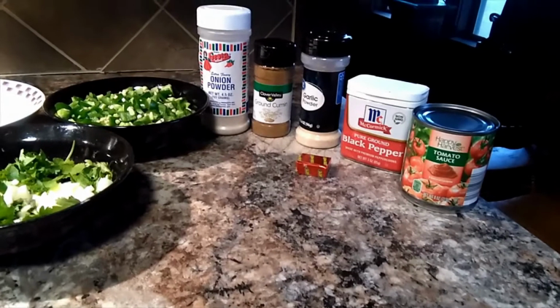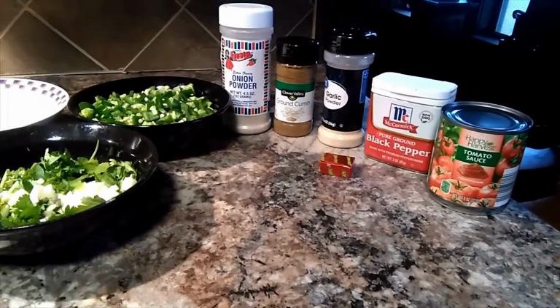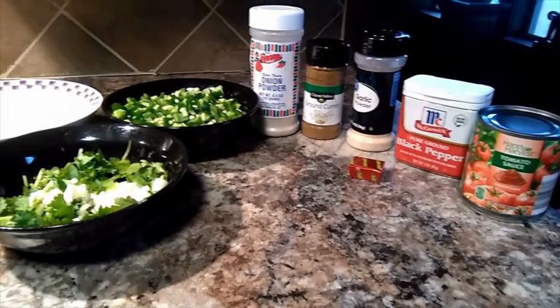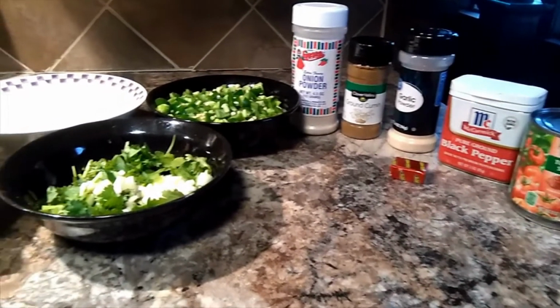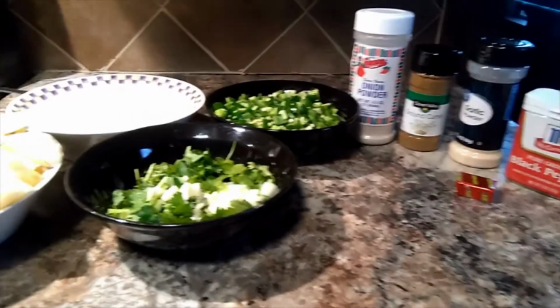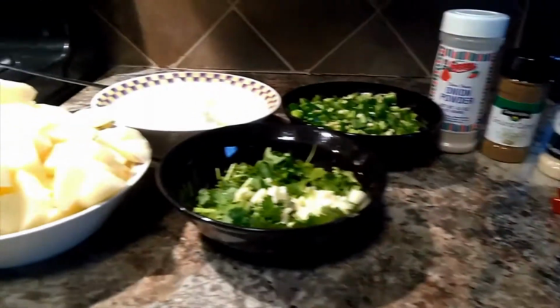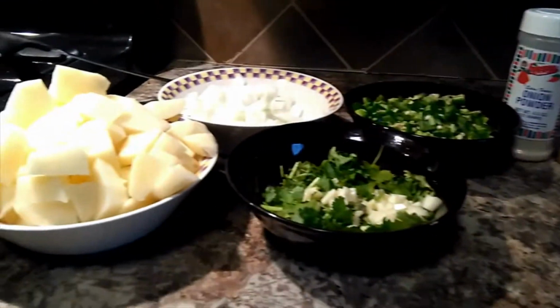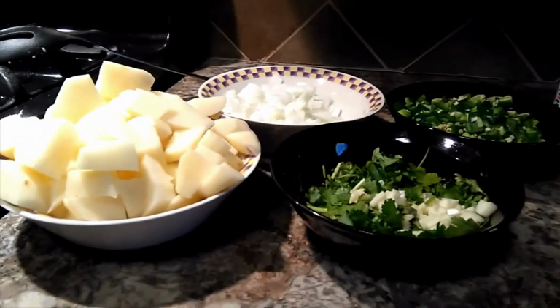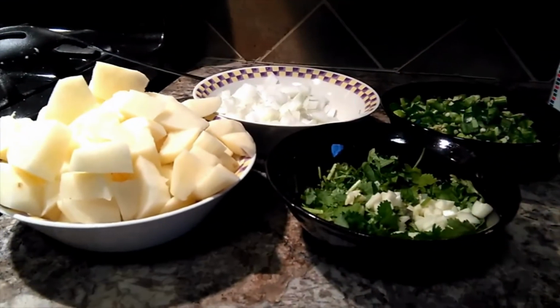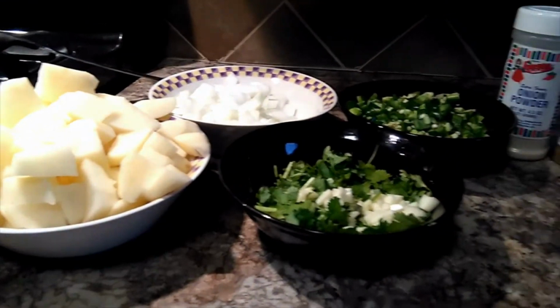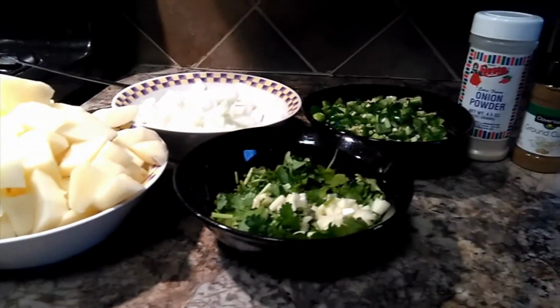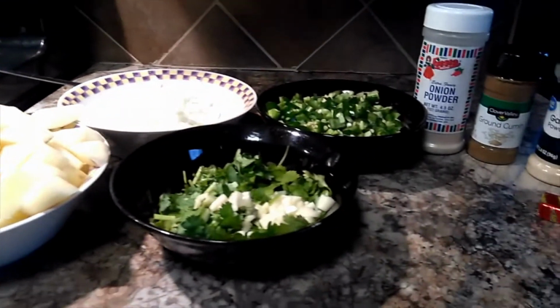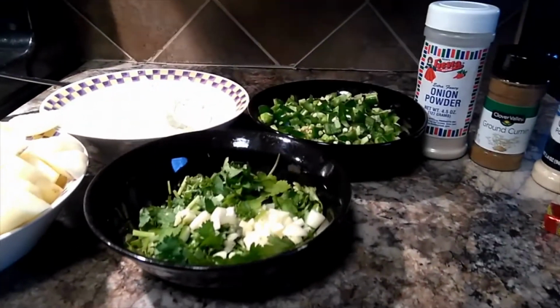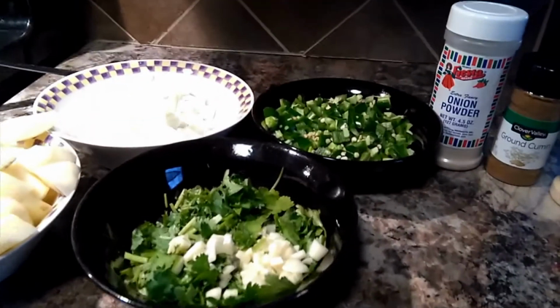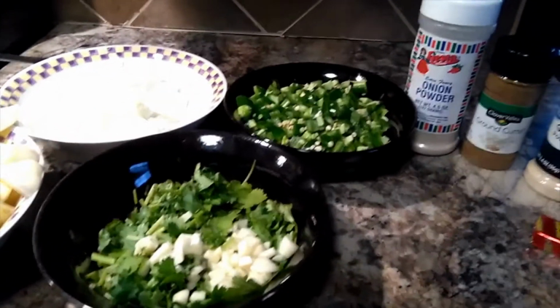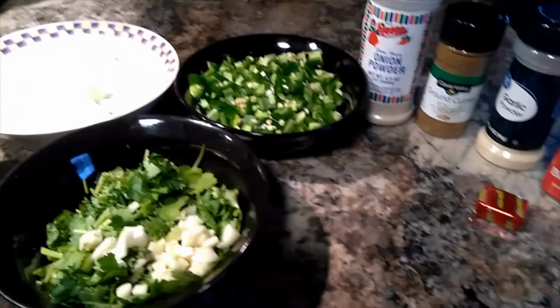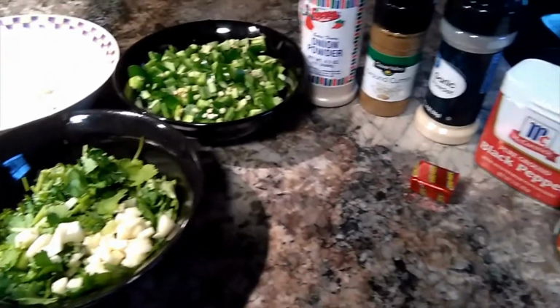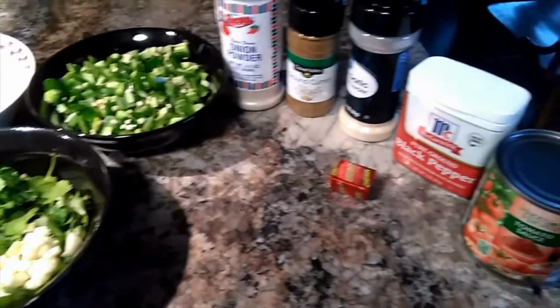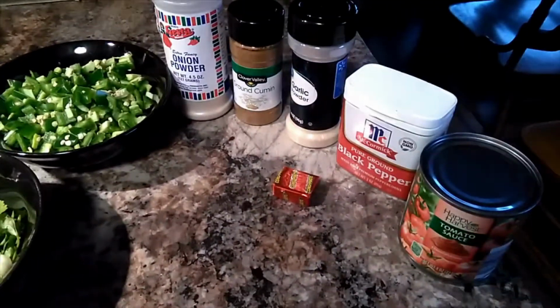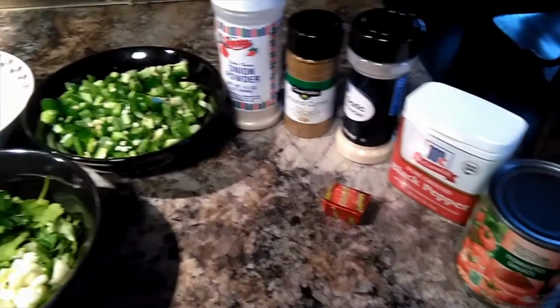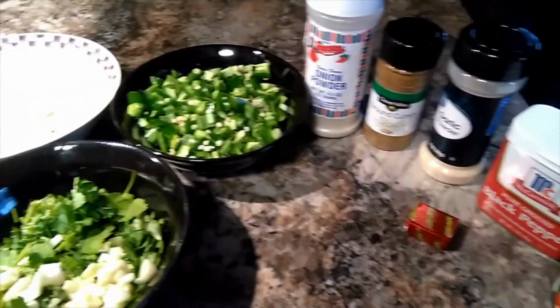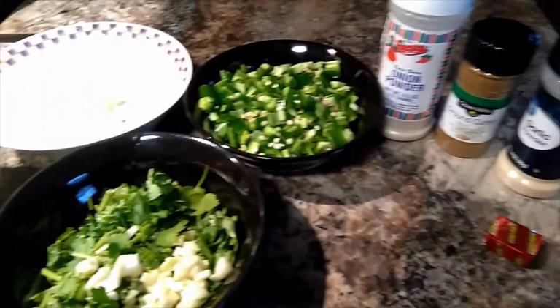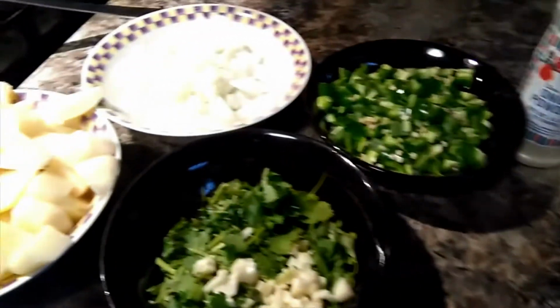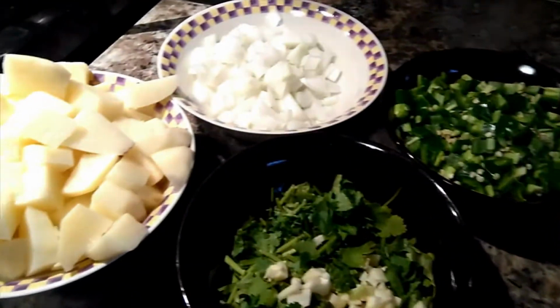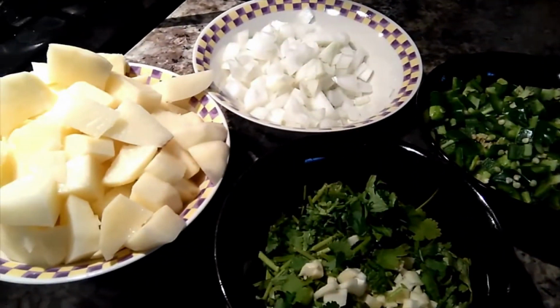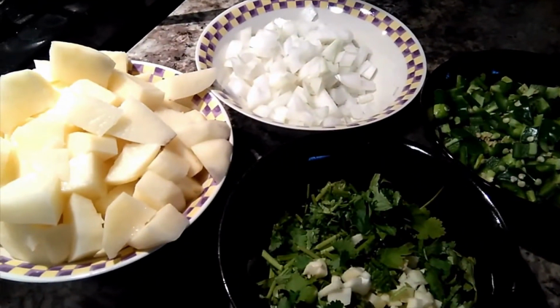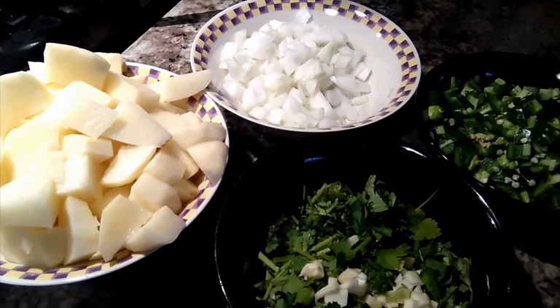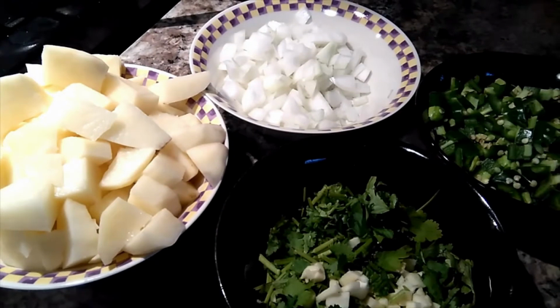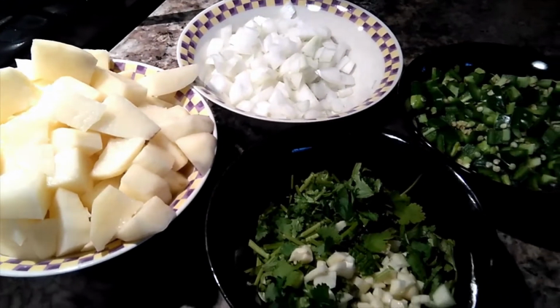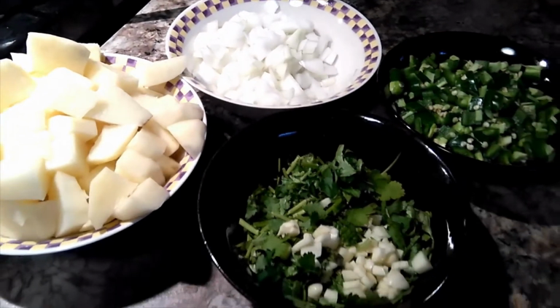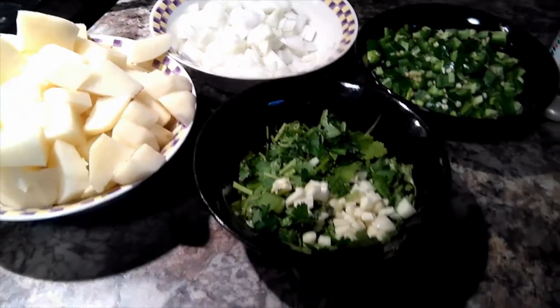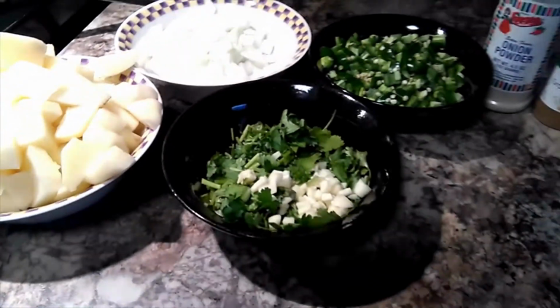Hello everybody, welcome back to my channel. This is Snacky Snacks with me, Lupis. Today I'll be teaching you how to make a spicy Mexican beef stew. As always, all the ingredients and the amounts that I use will be in the description below.